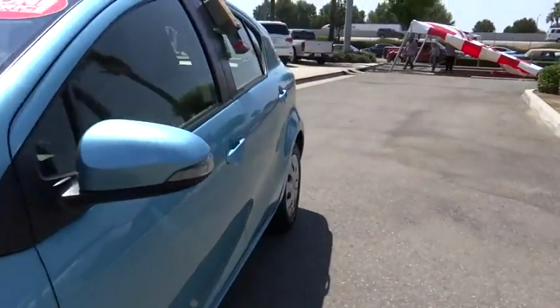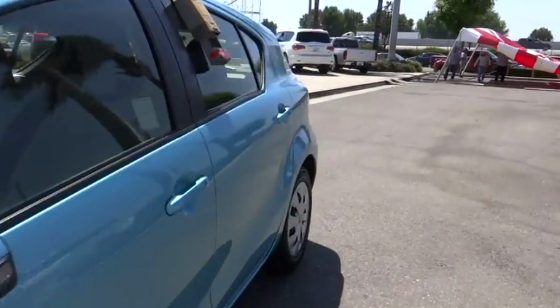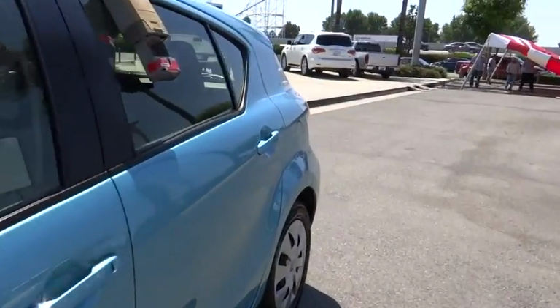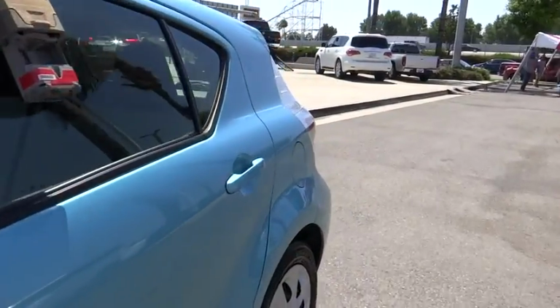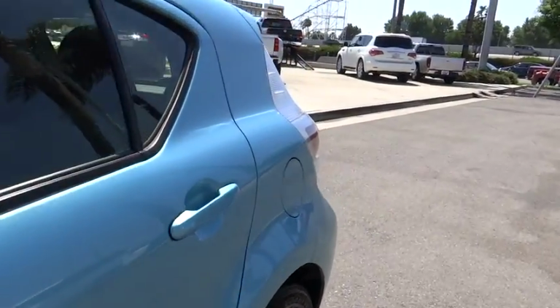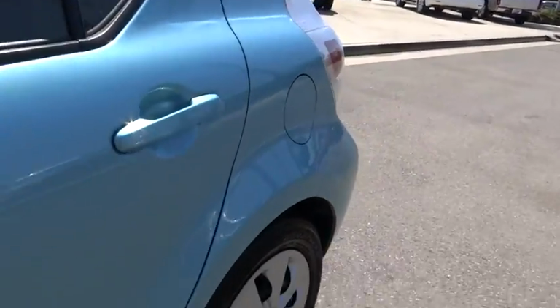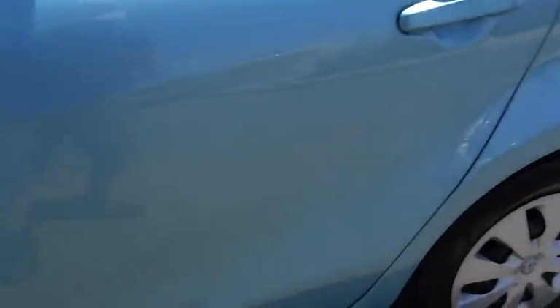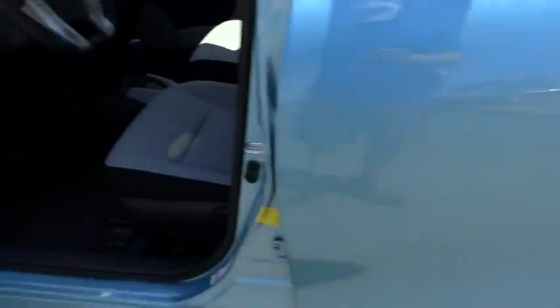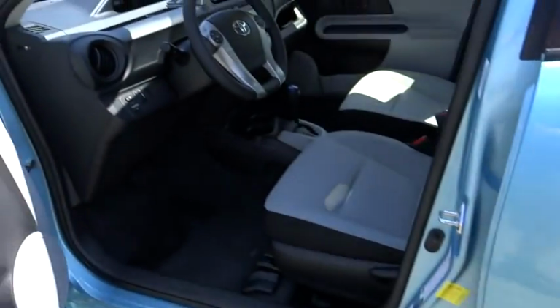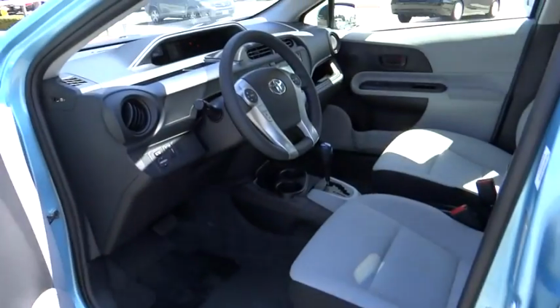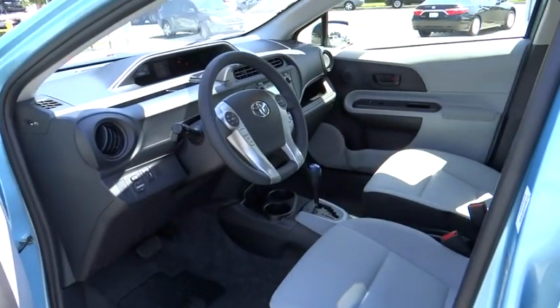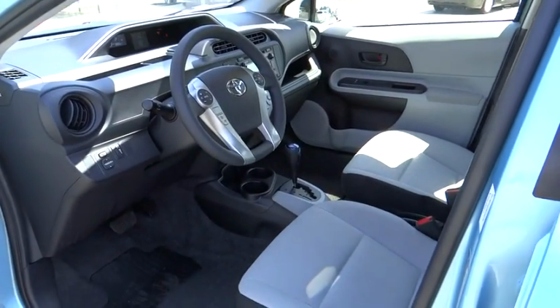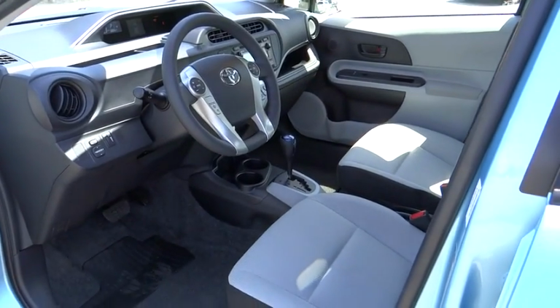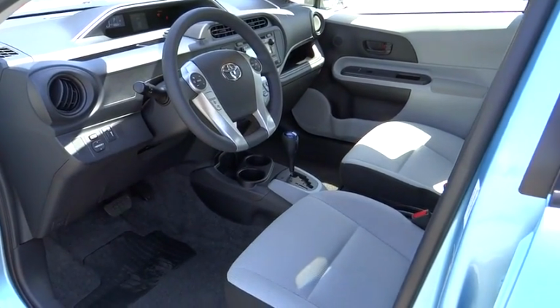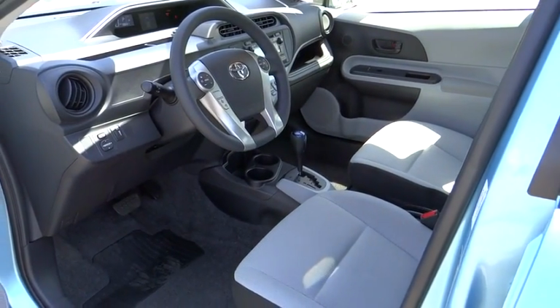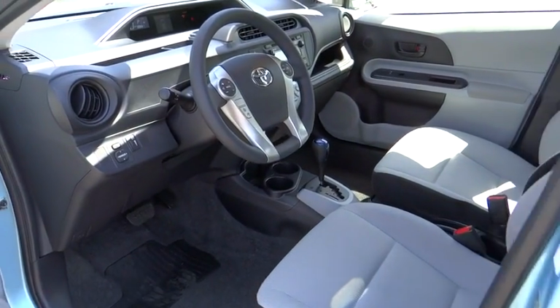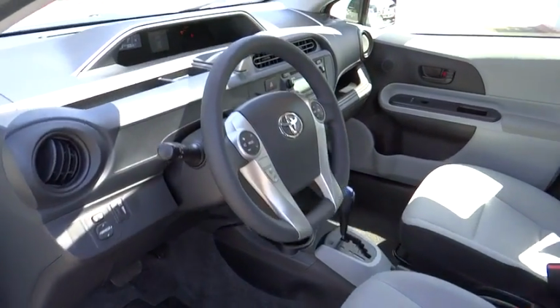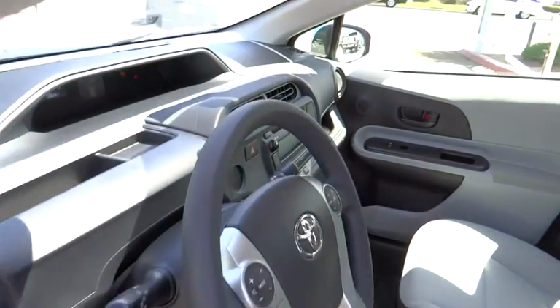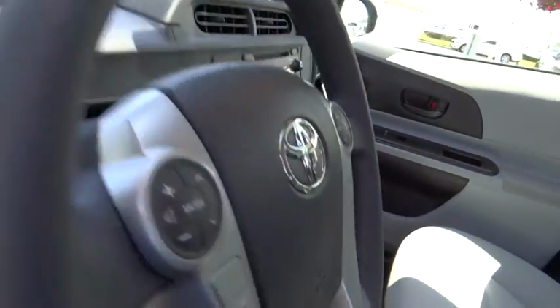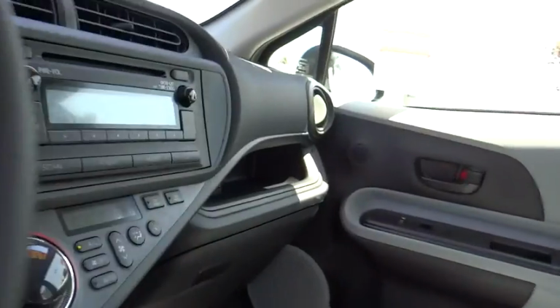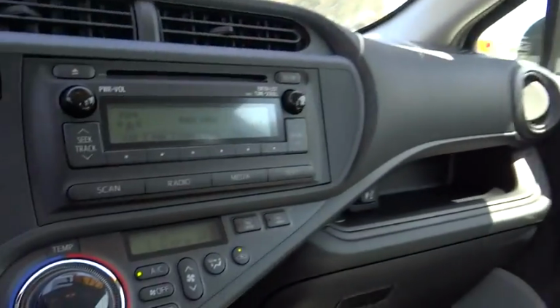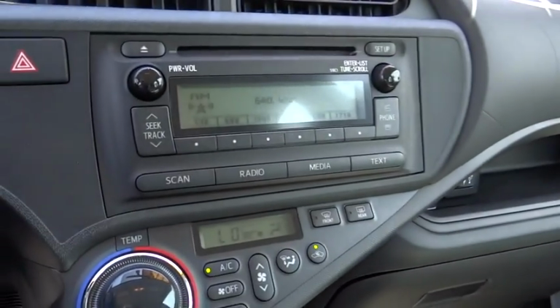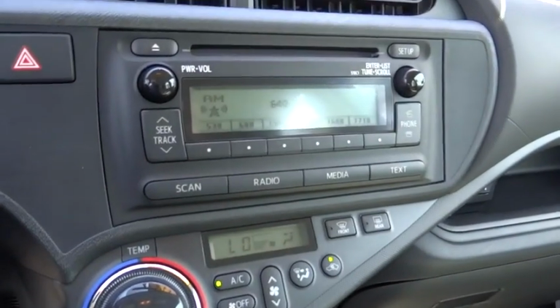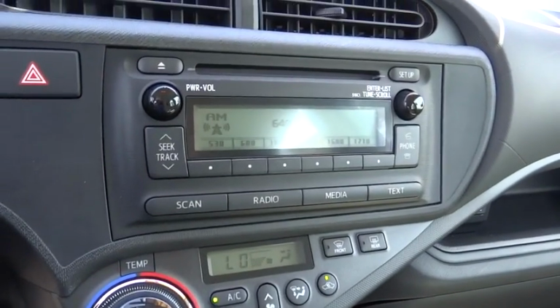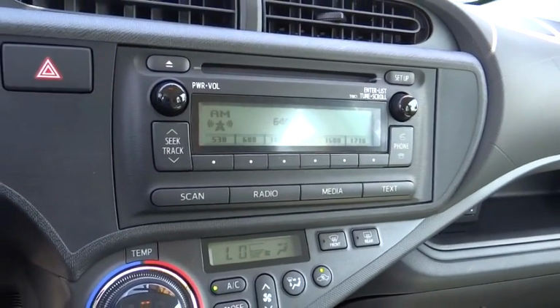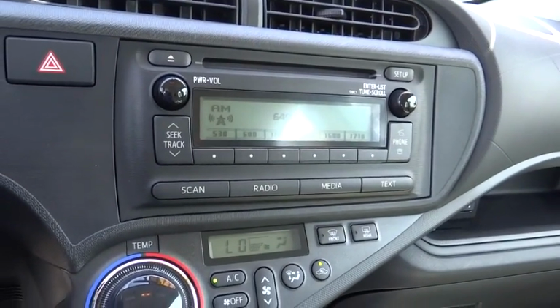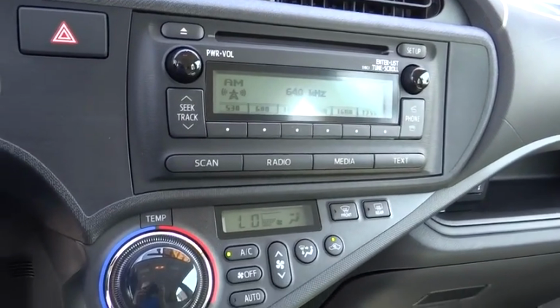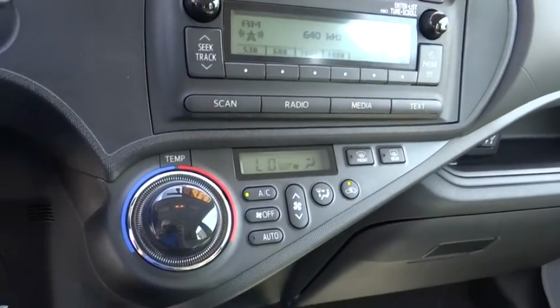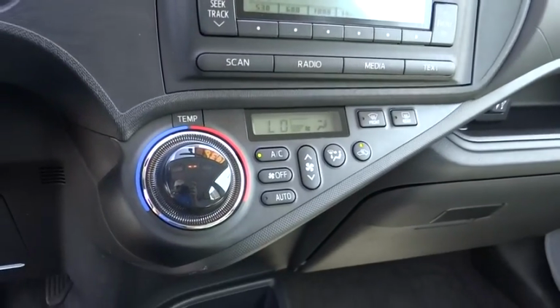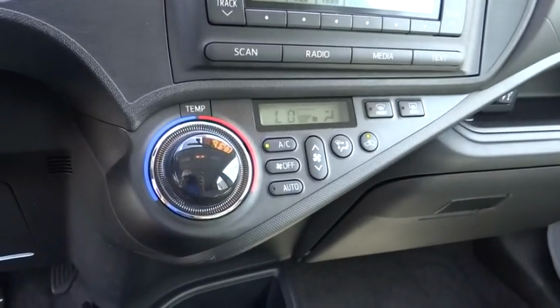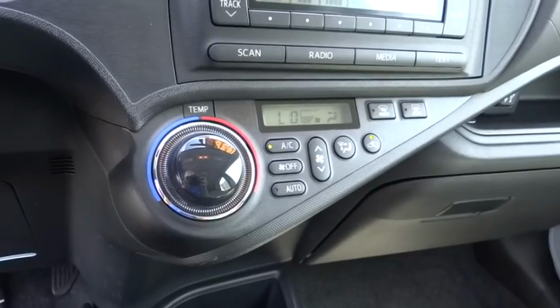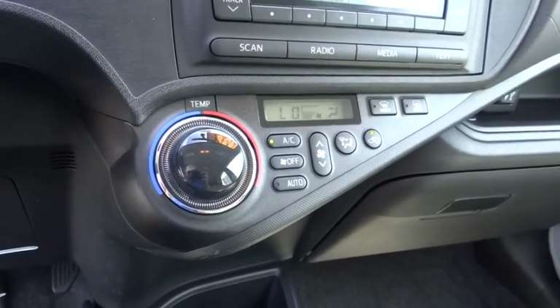Power windows, electronic stability control, trip computer, brake assist, remote keyless entry, panic alarm, front bucket seat, rear window wiper, tilt steering wheel, driver vanity mirror, front reading lamp, passenger vanity mirror, rear spoiler.